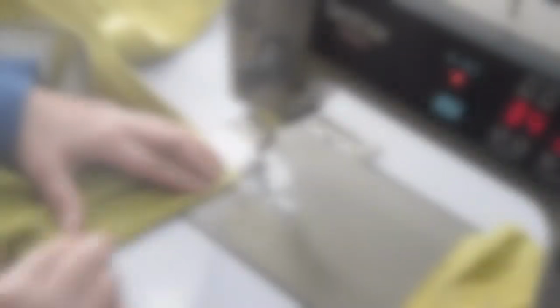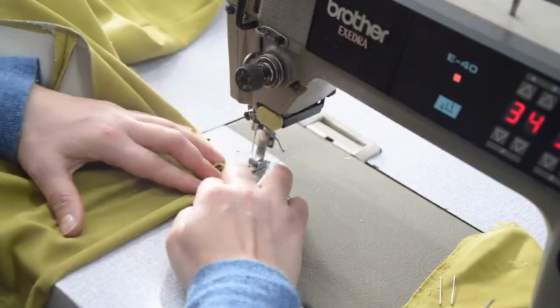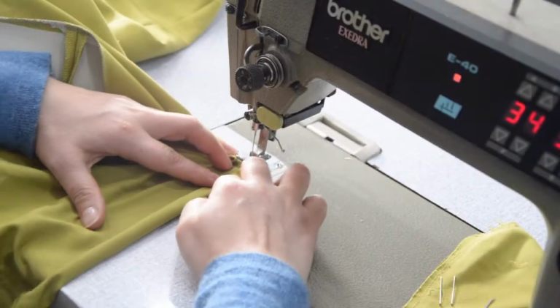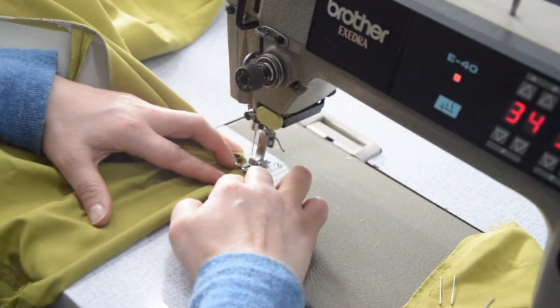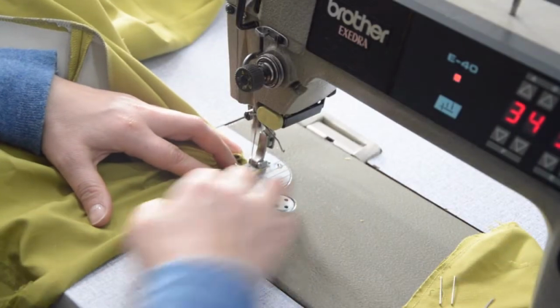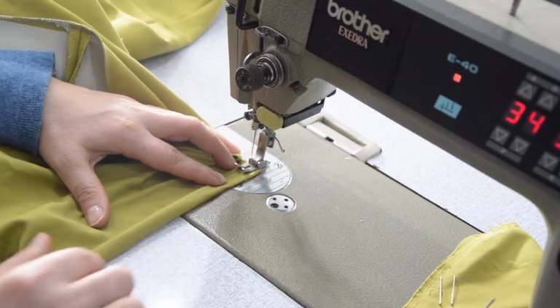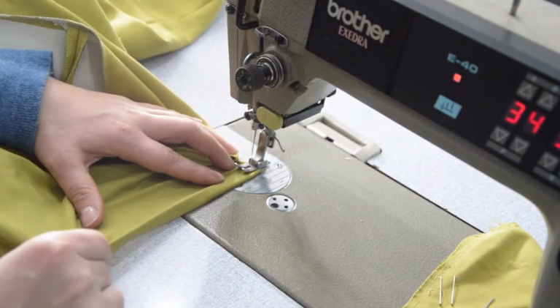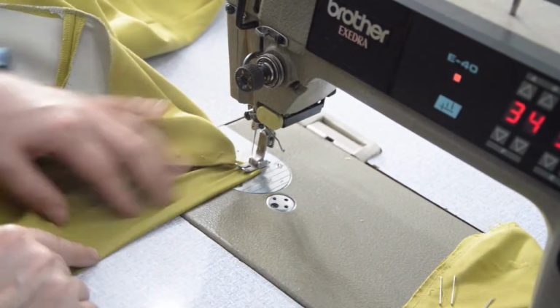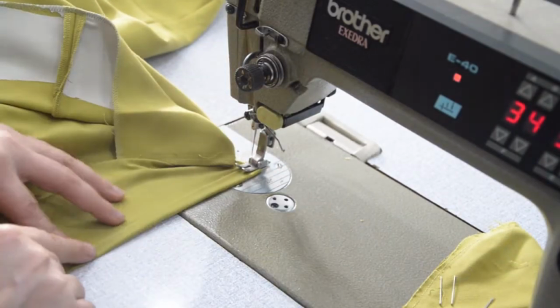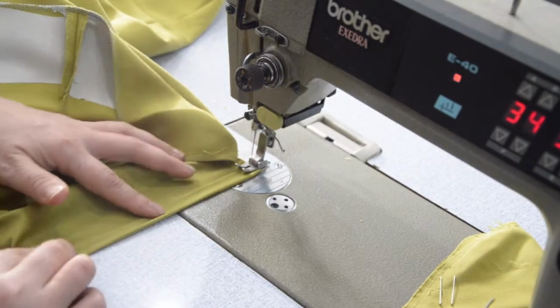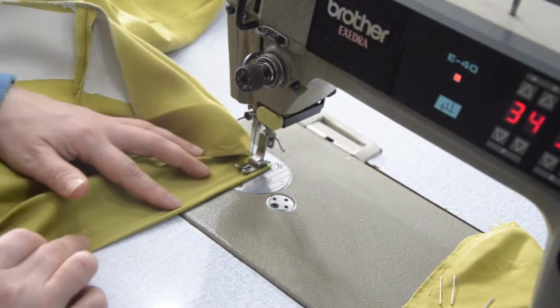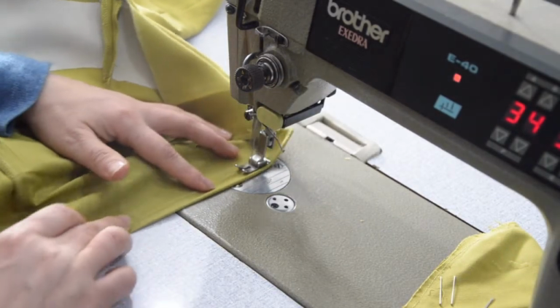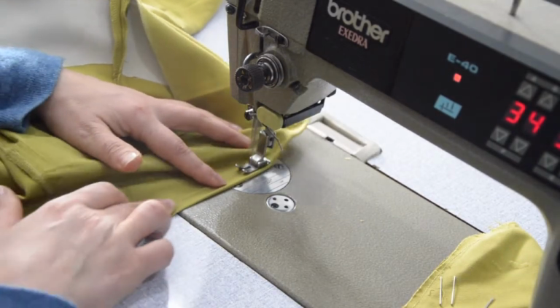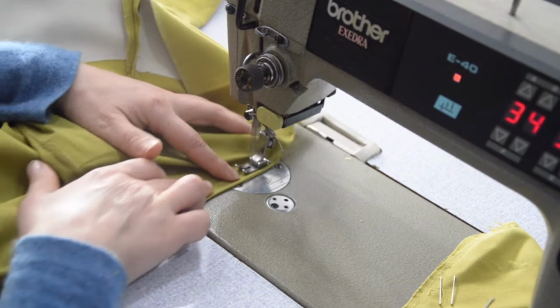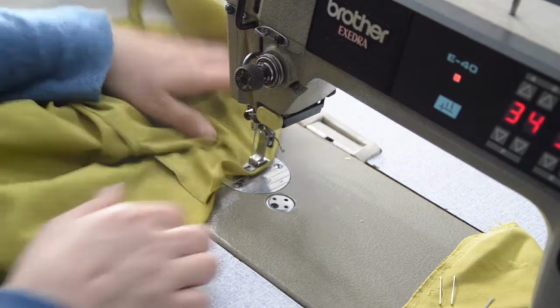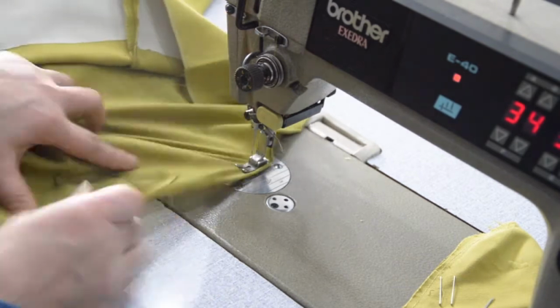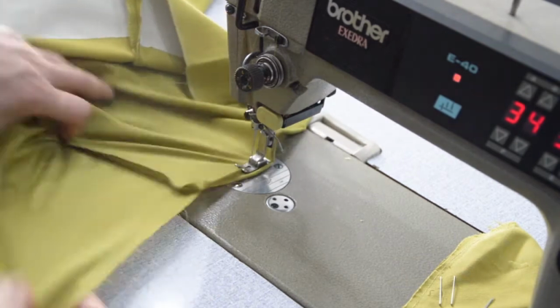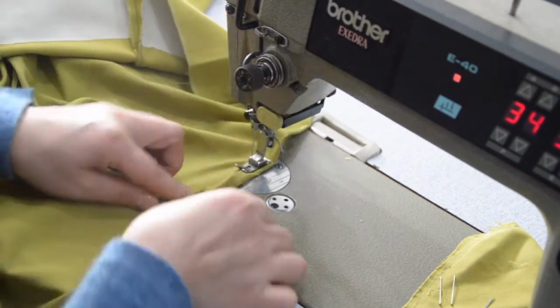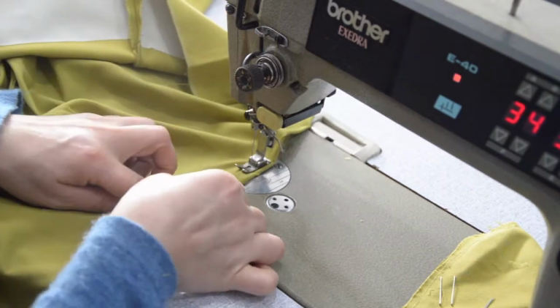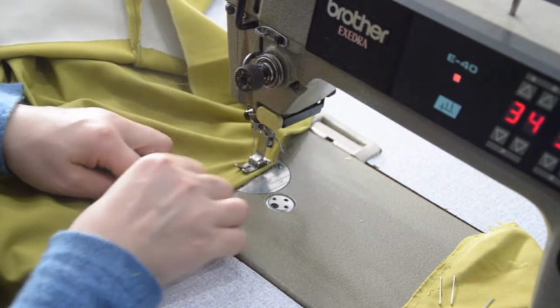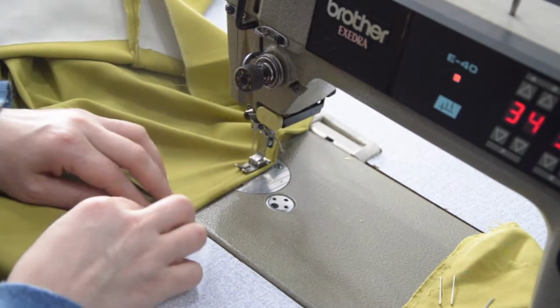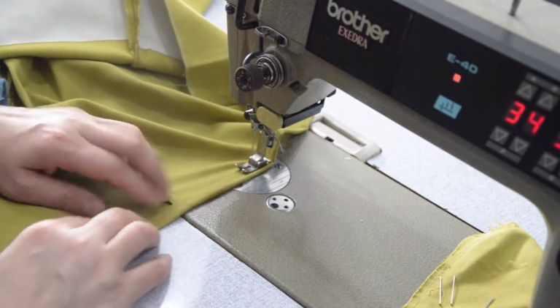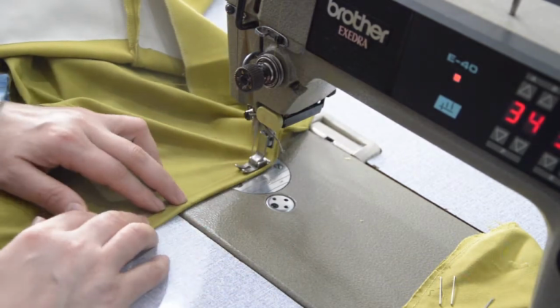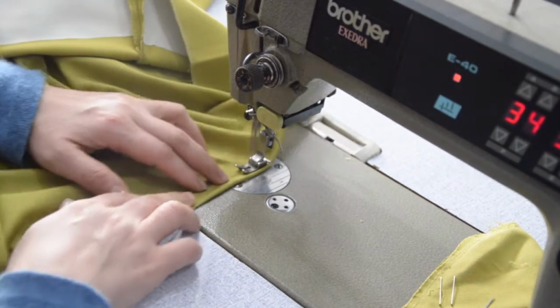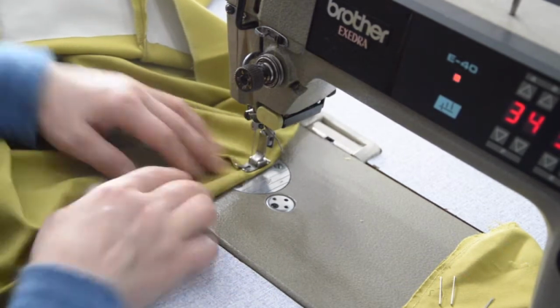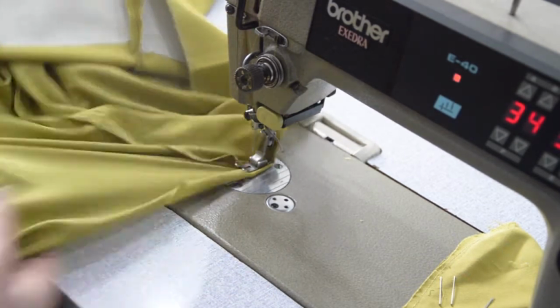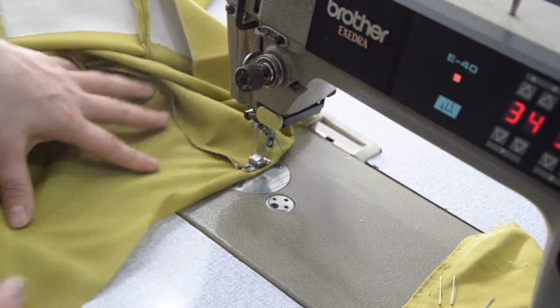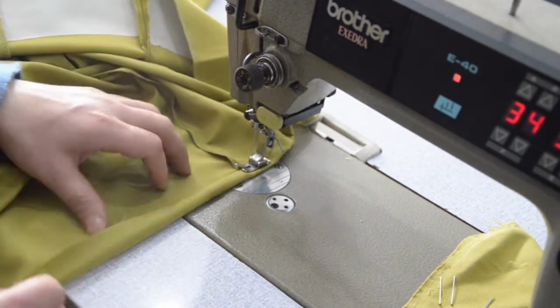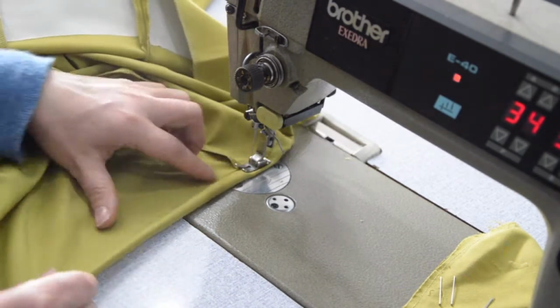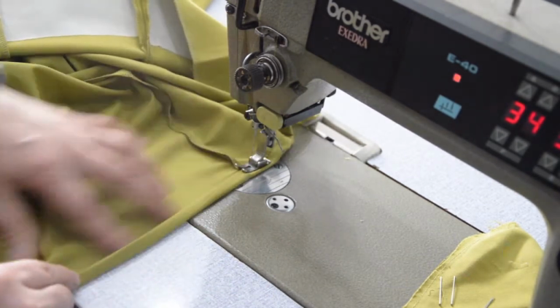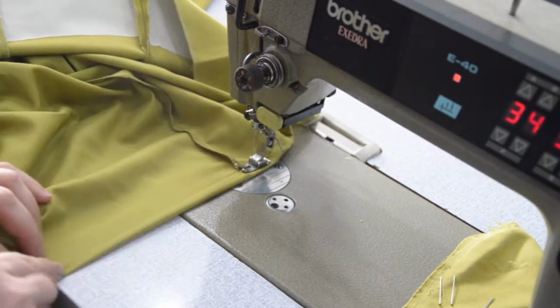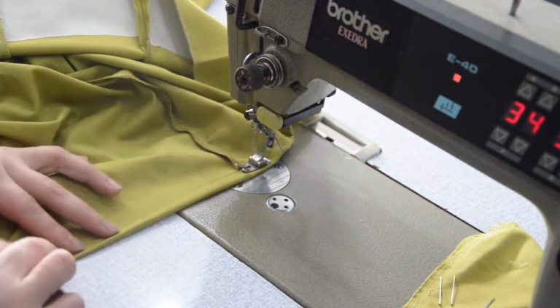Stitch the lining while folding it repeatedly.